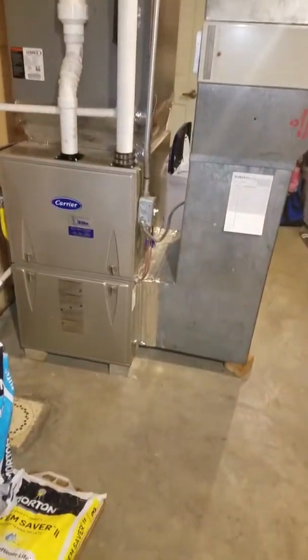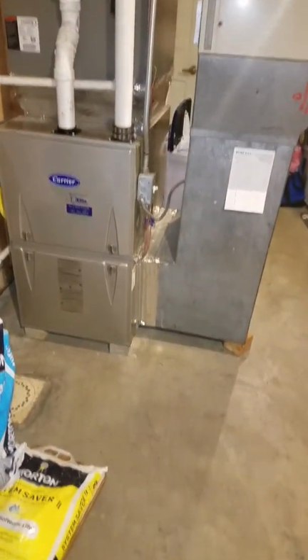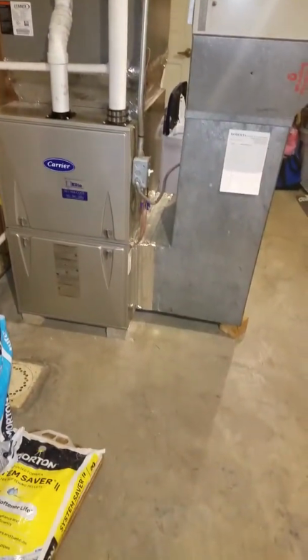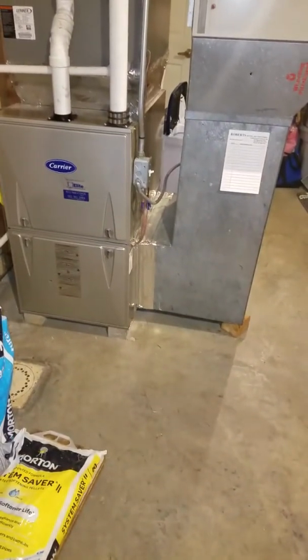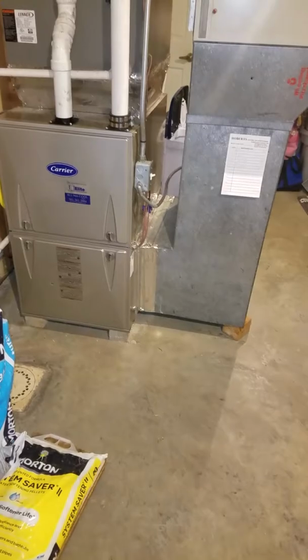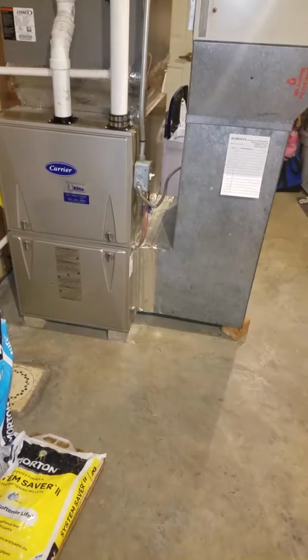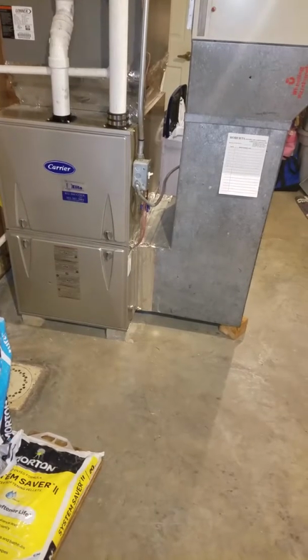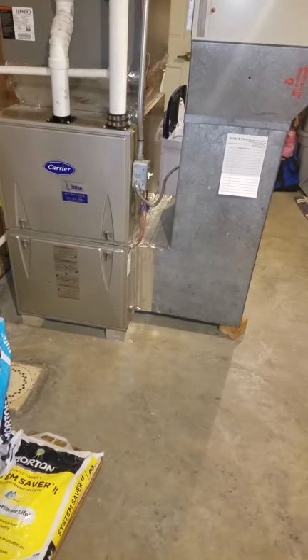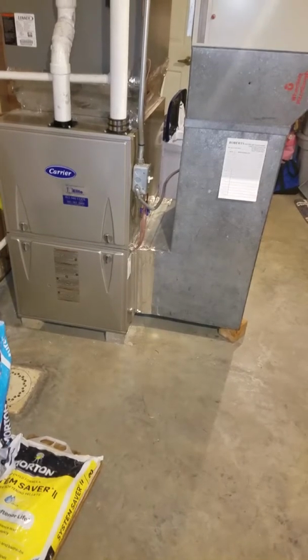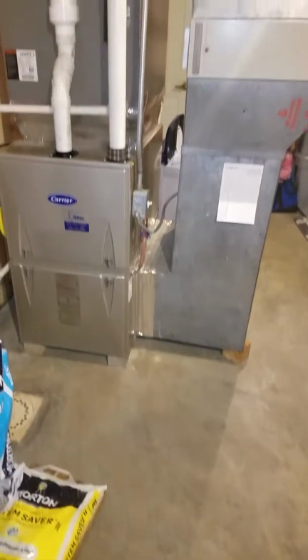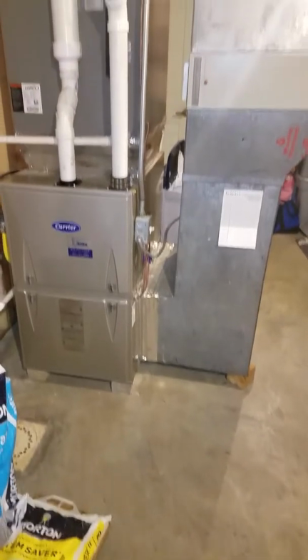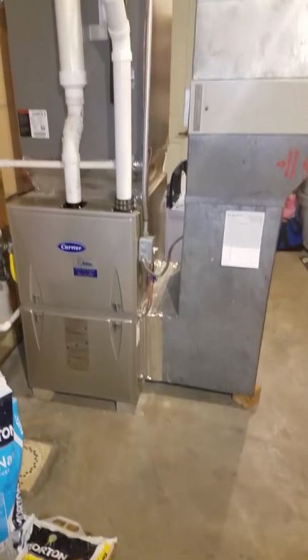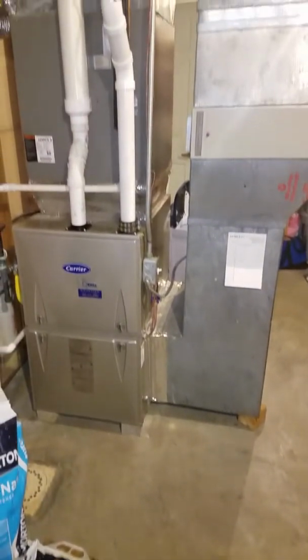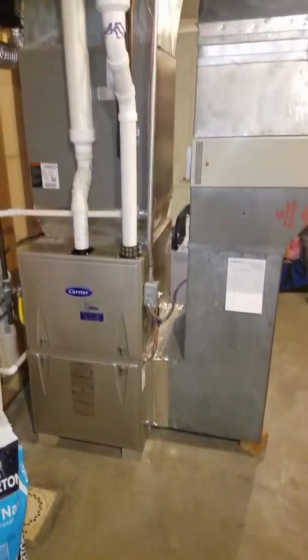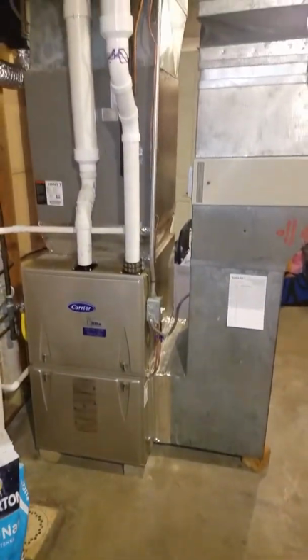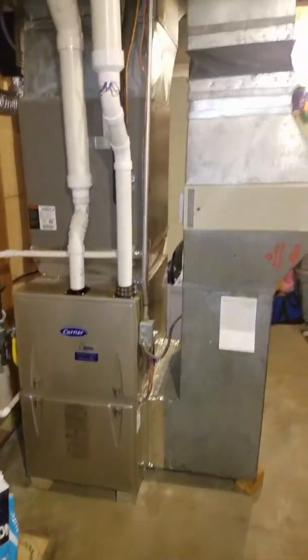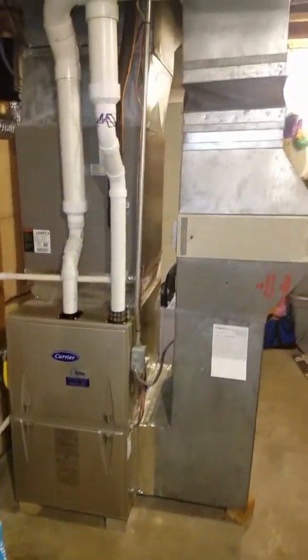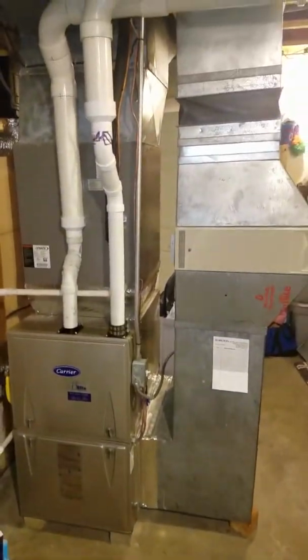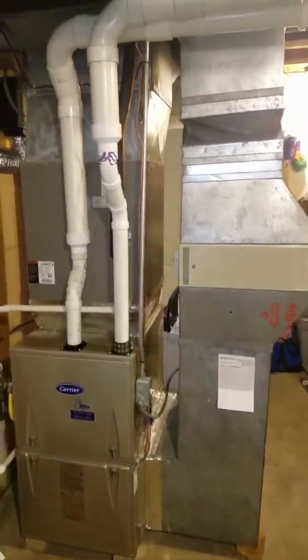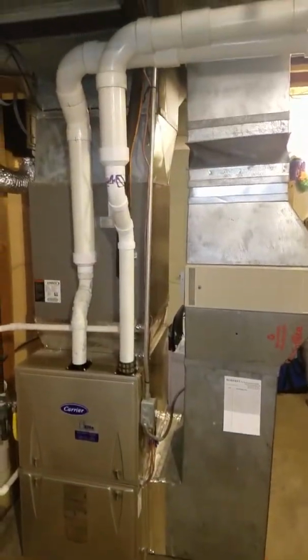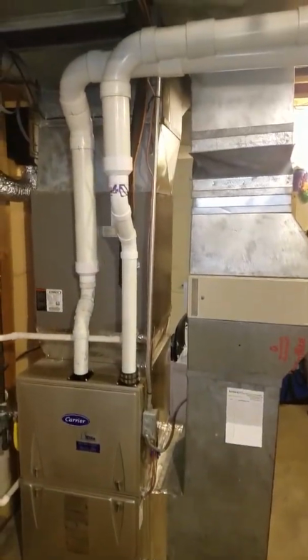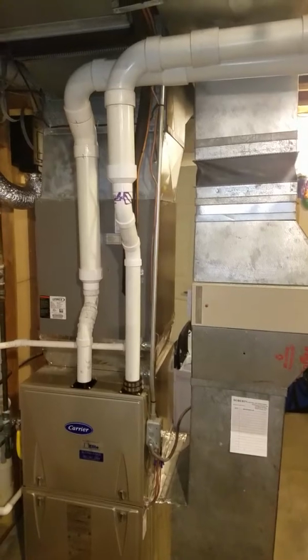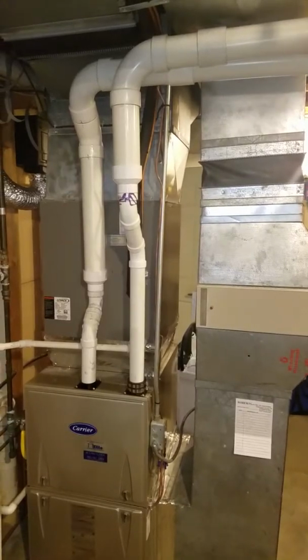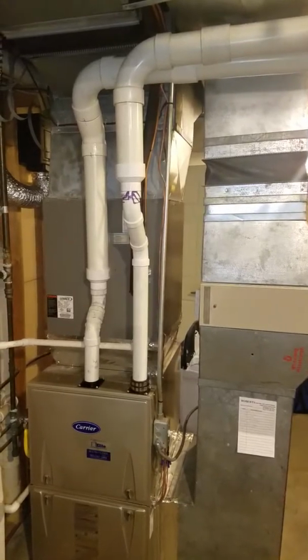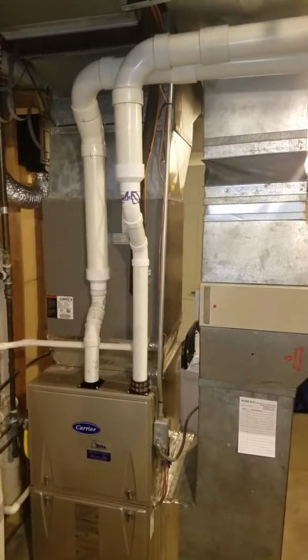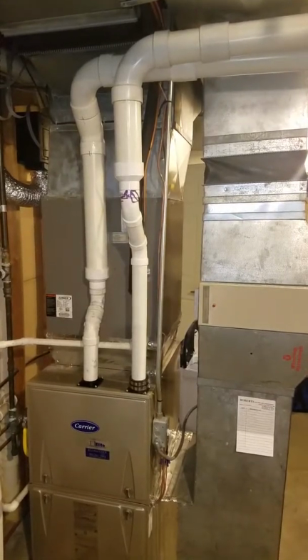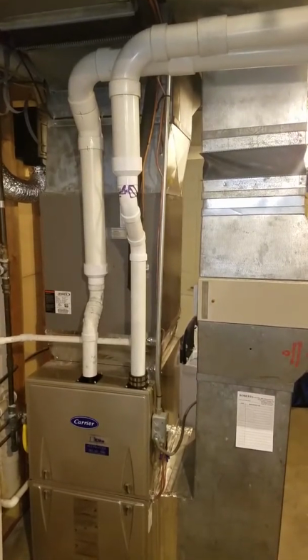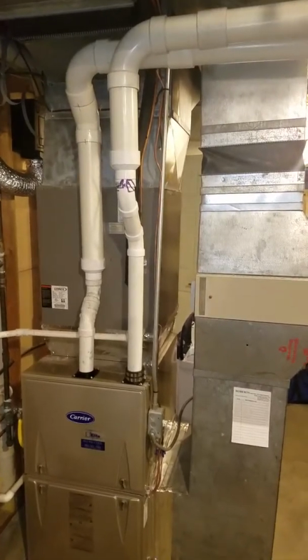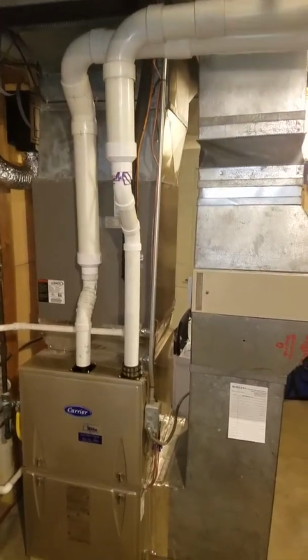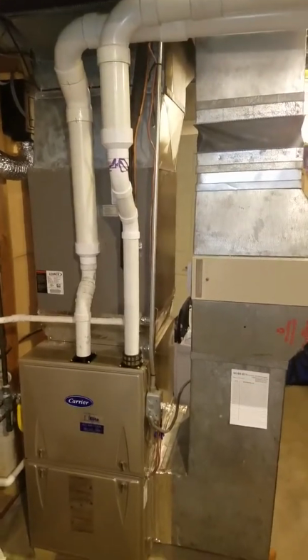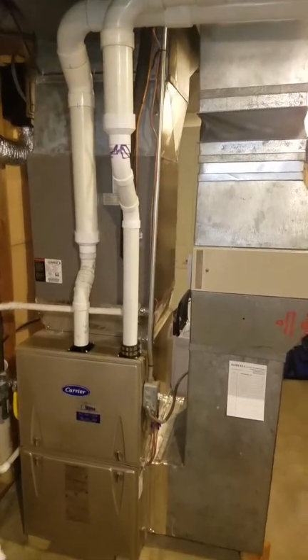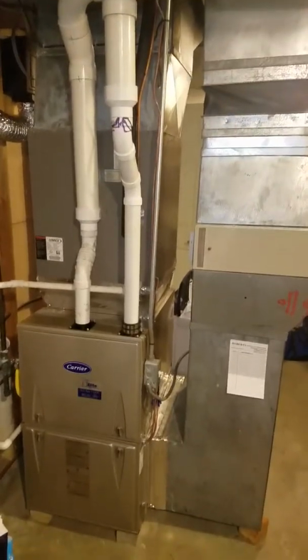The furnace is up on blocks. Here's a full picture of your furnace and coil. Thank you for watching.